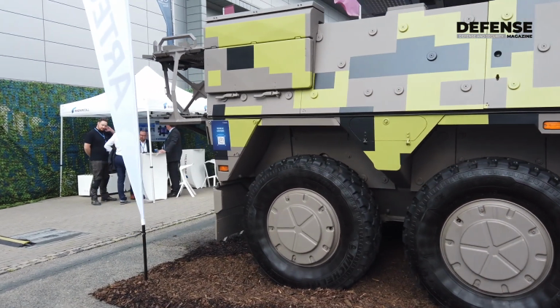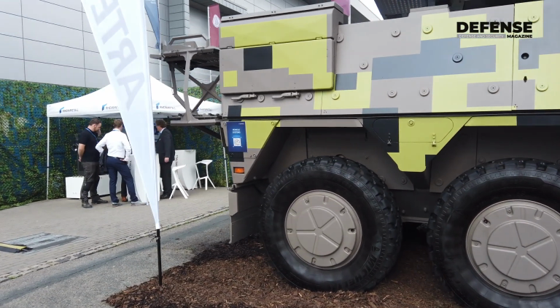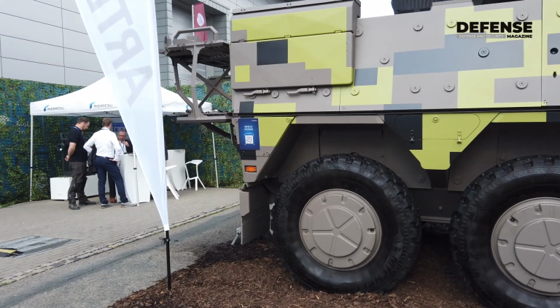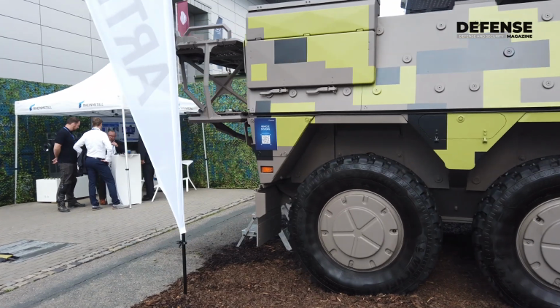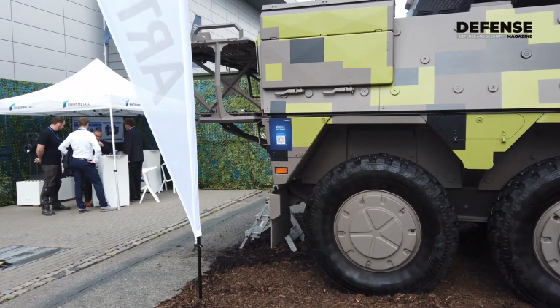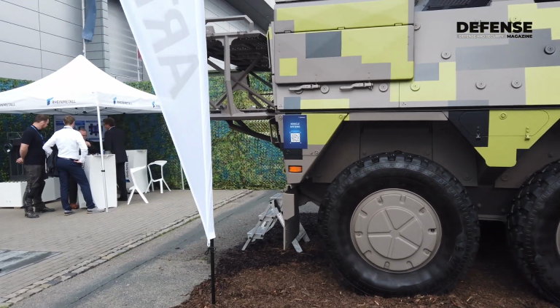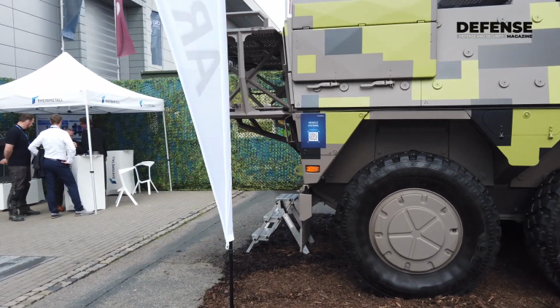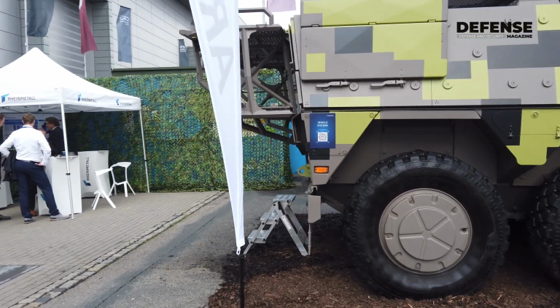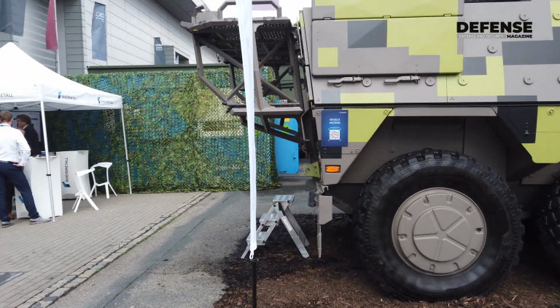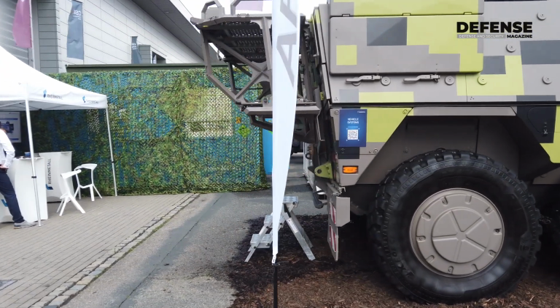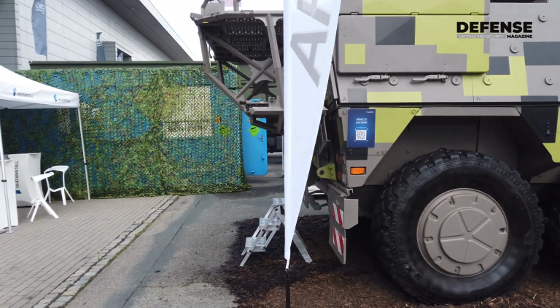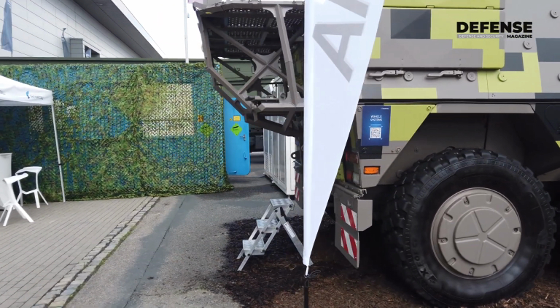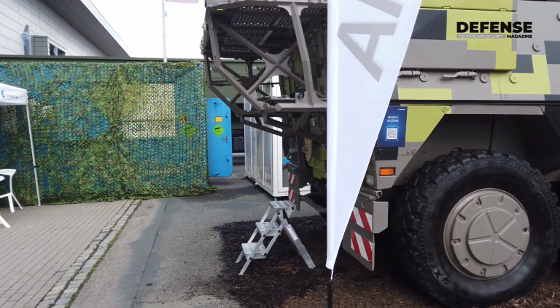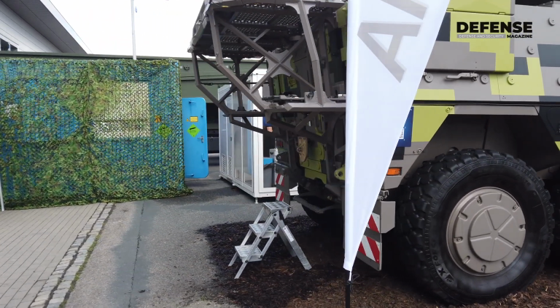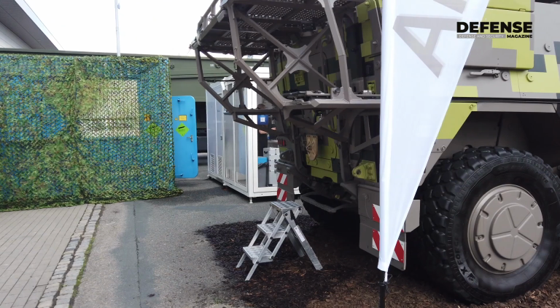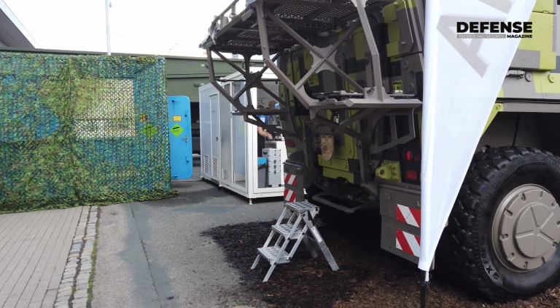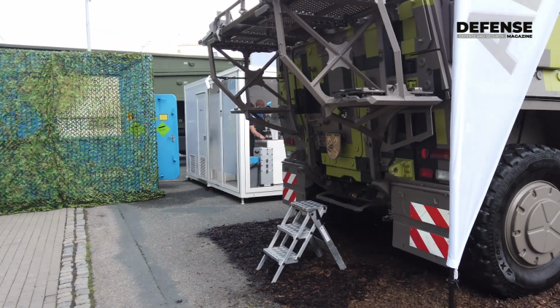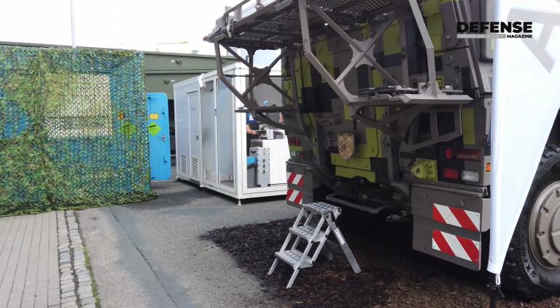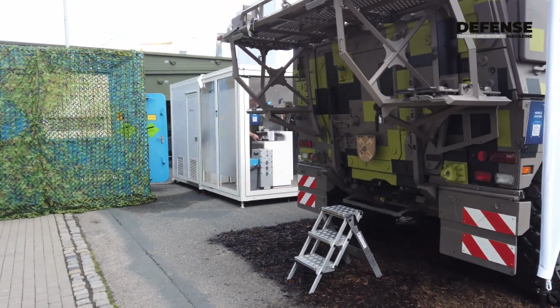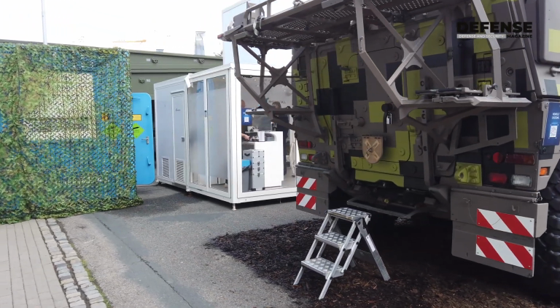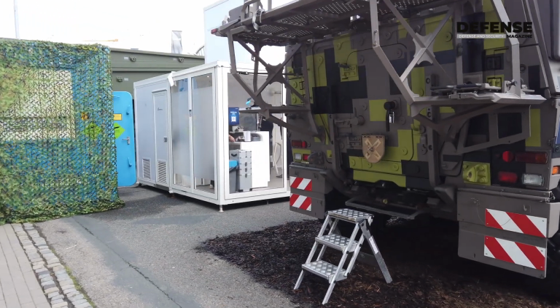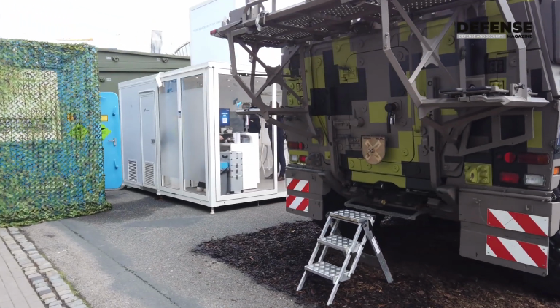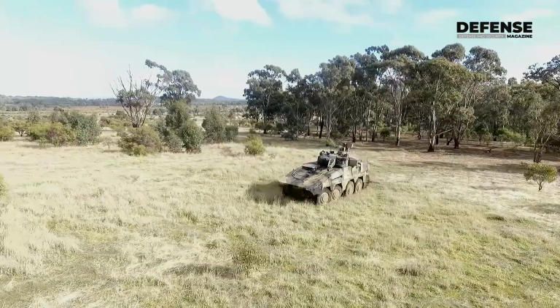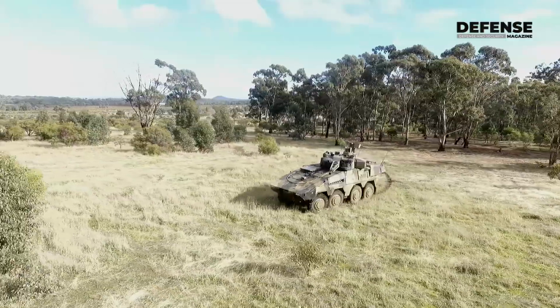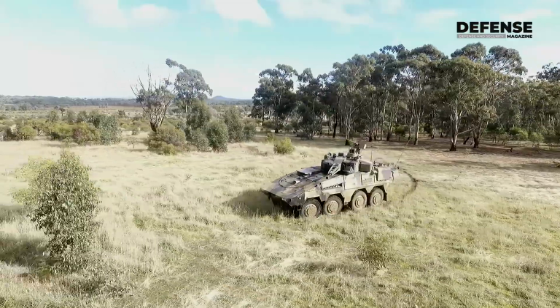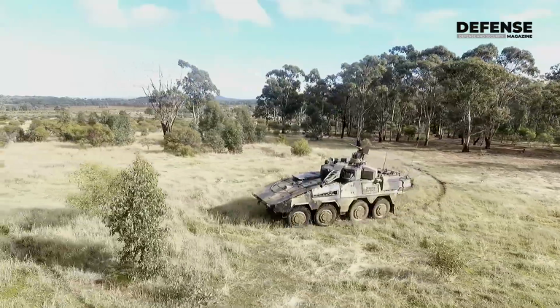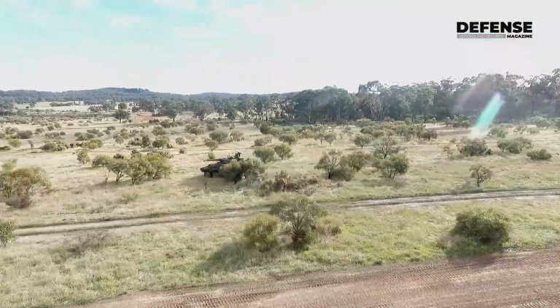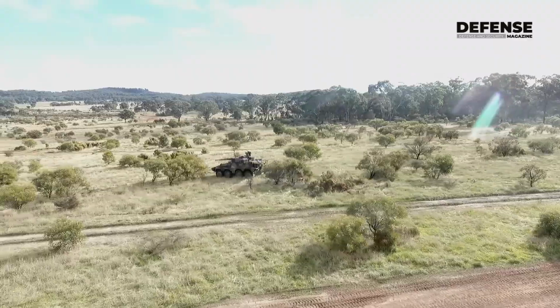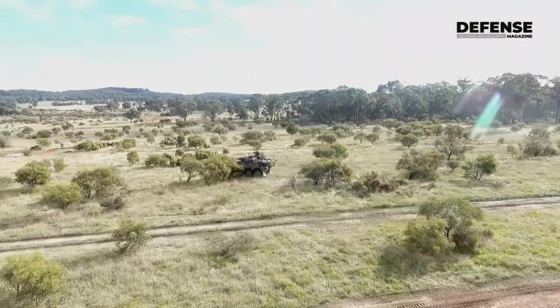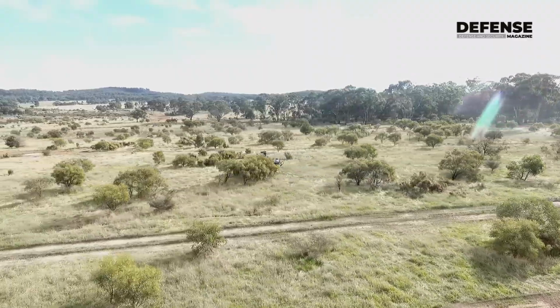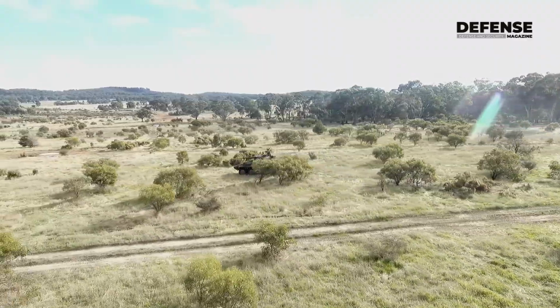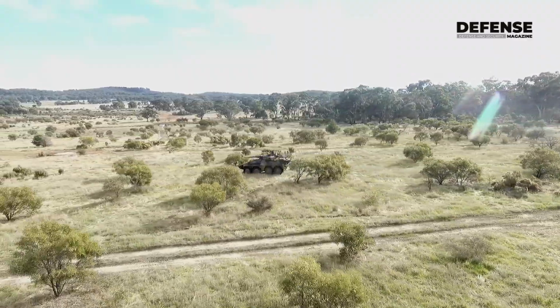The main feature is that it's actually modular, meaning that the mission module that you can see in the back can be taken off and switched to another one quite rapidly, which no other vehicle on the market can offer at the moment — it's a unique feature.